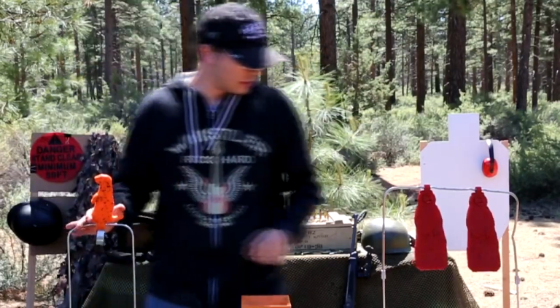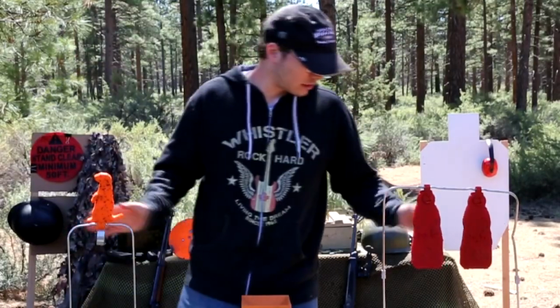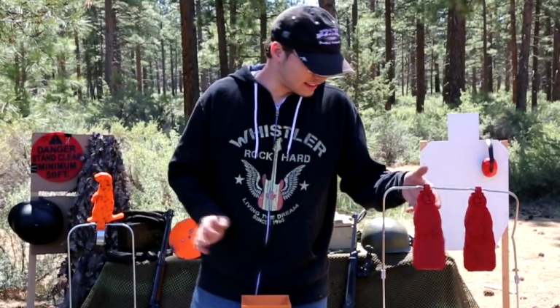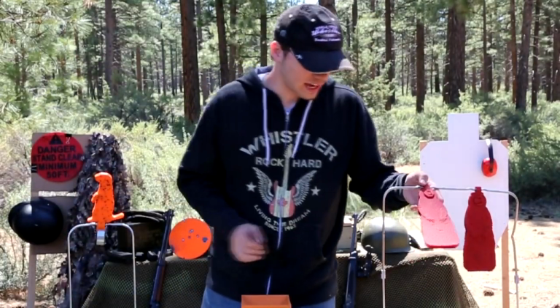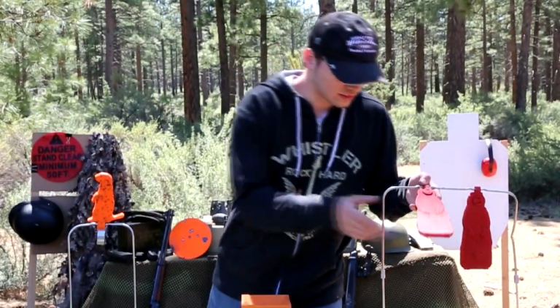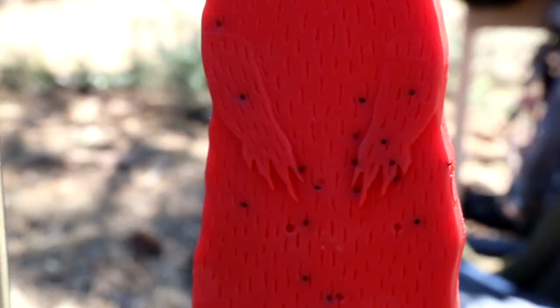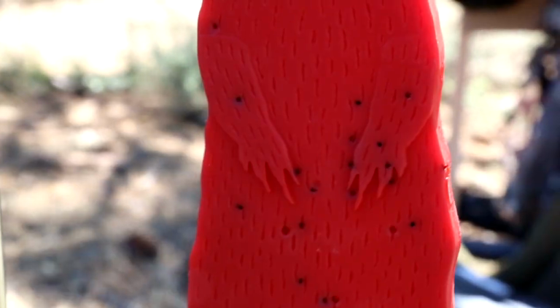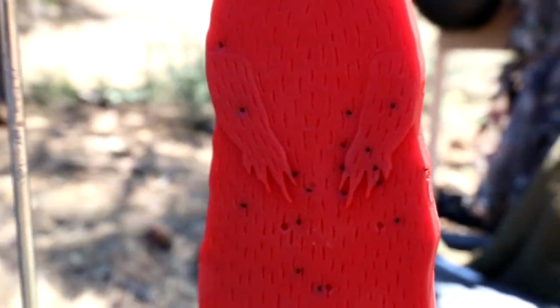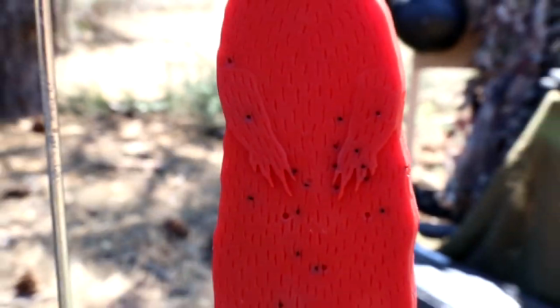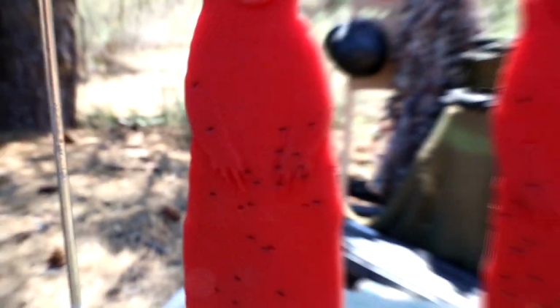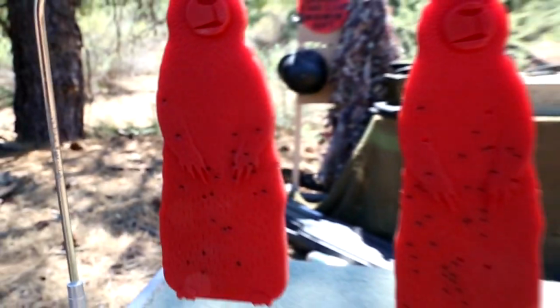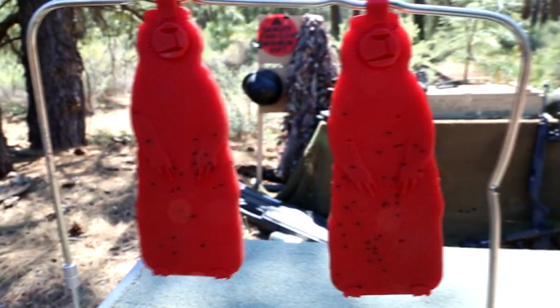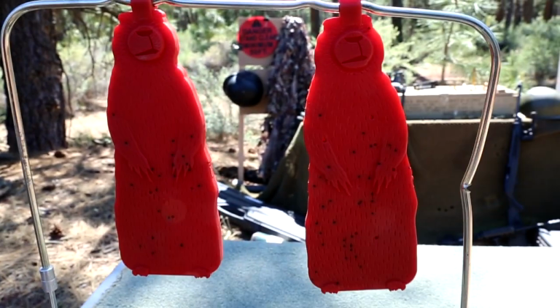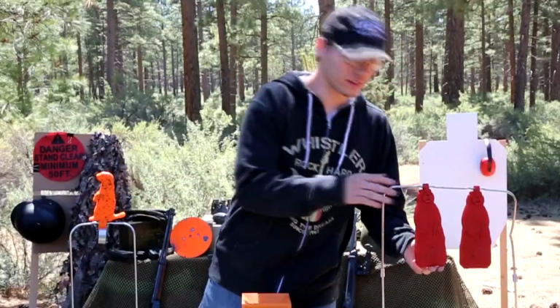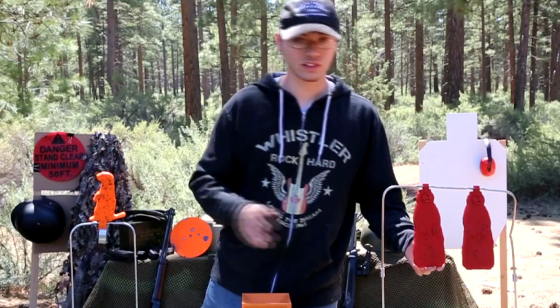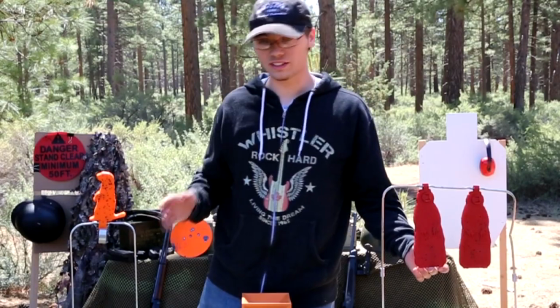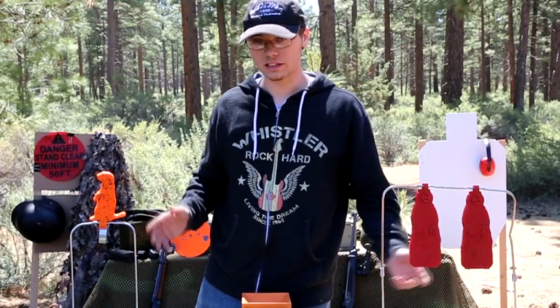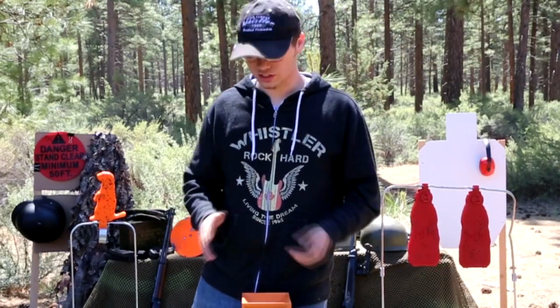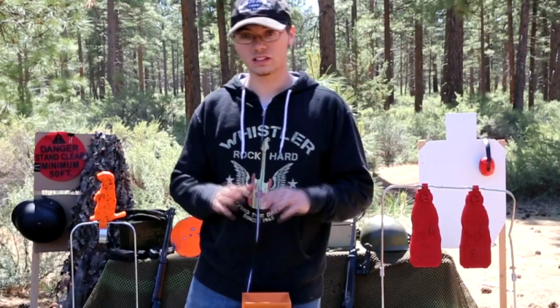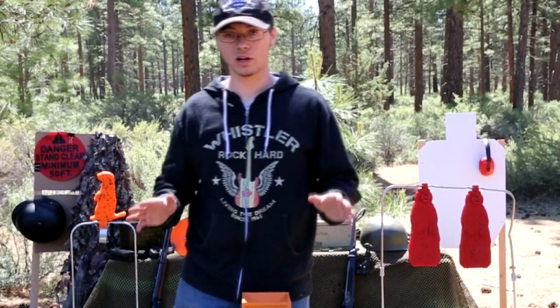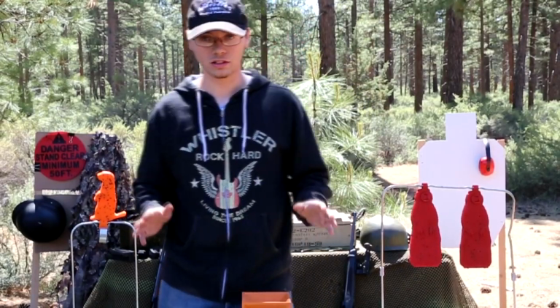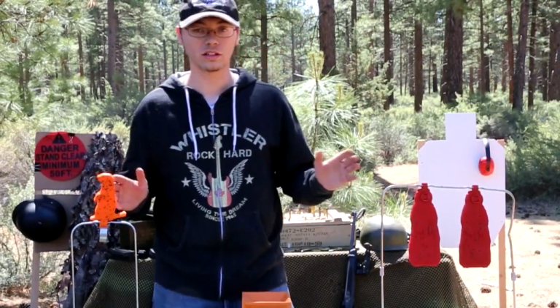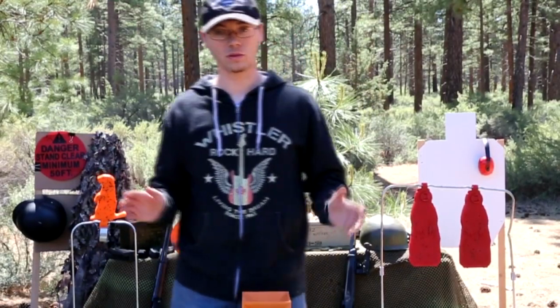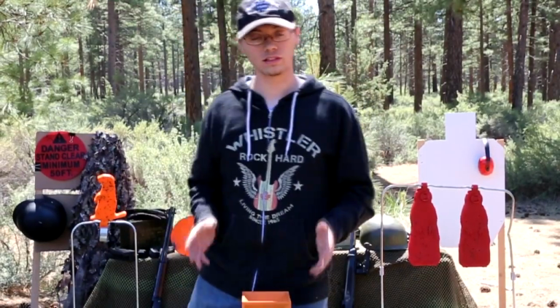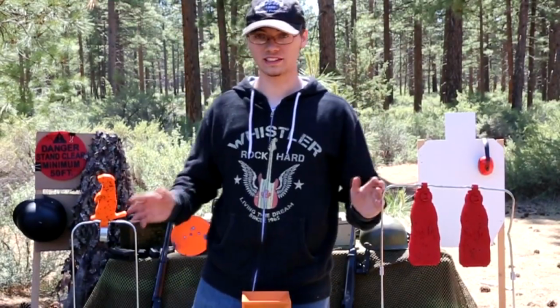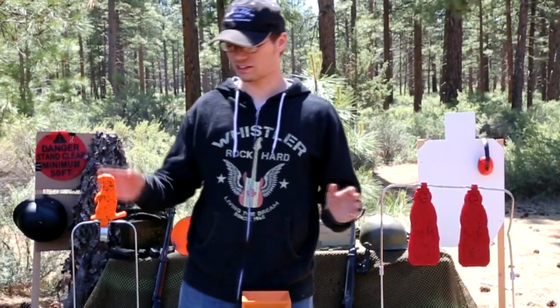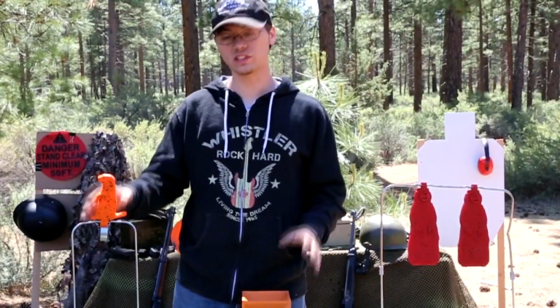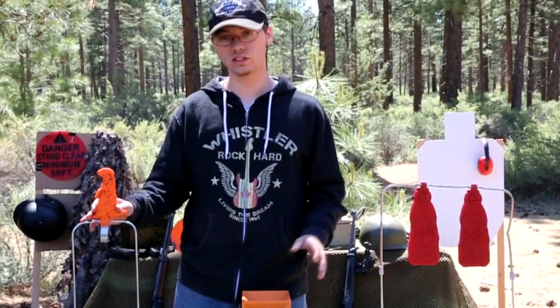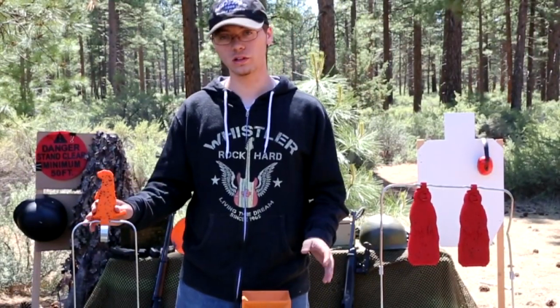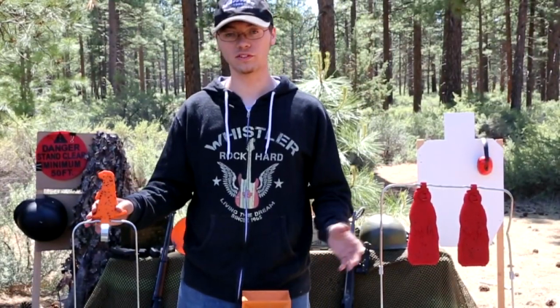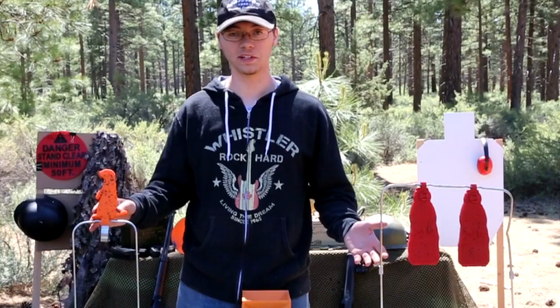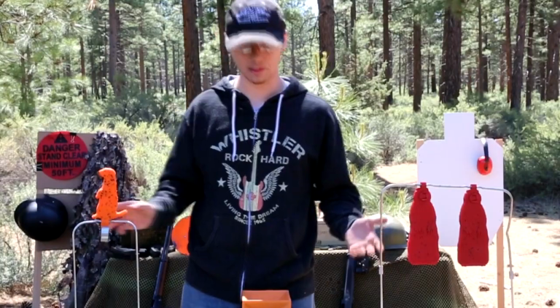You have these guys and you can see we kind of shot them up too. There's not something that'll just keep on lasting and lasting — eventually you will have to replace them.